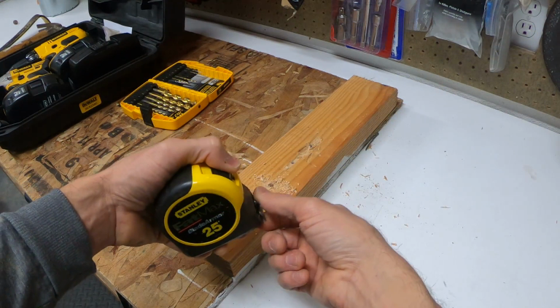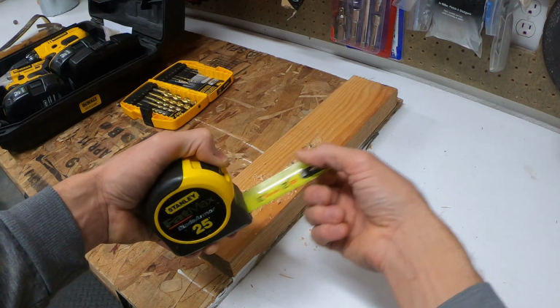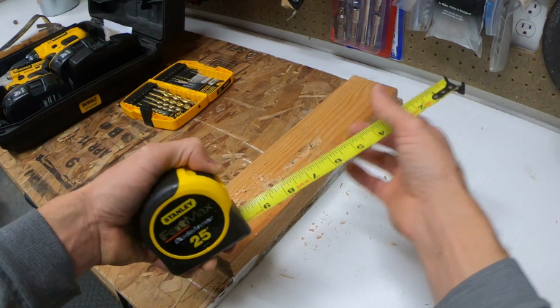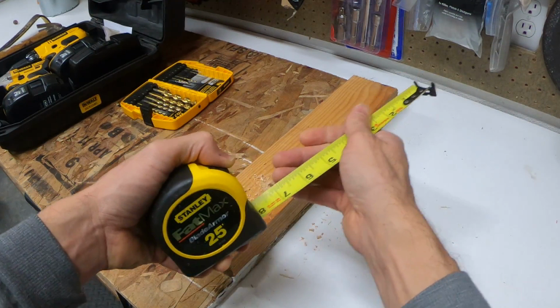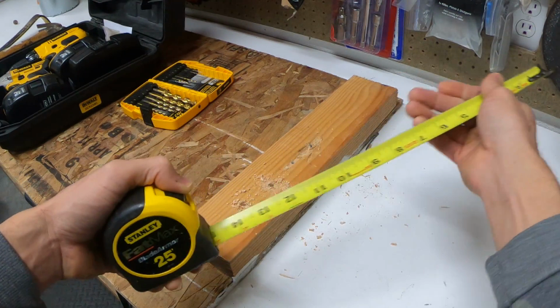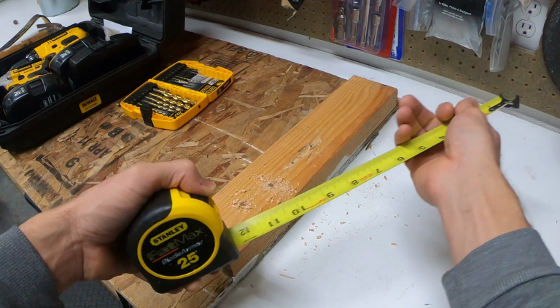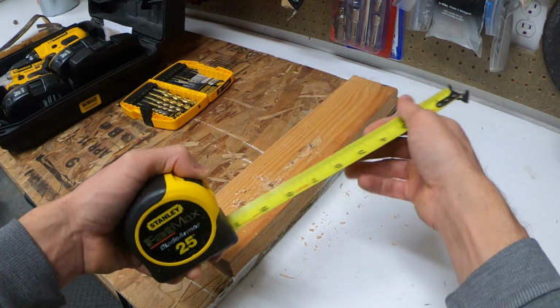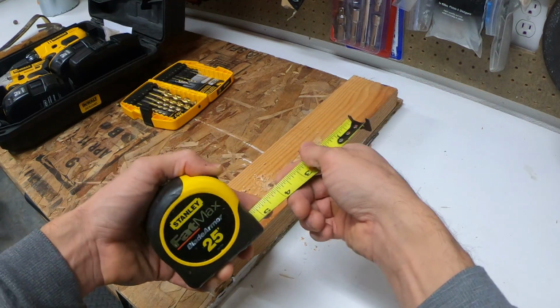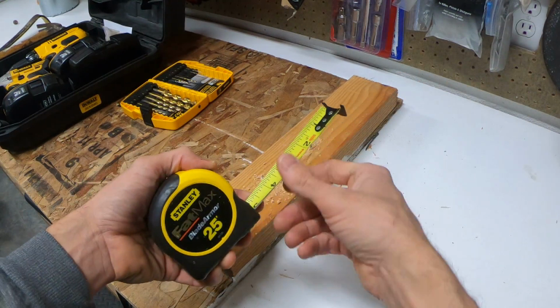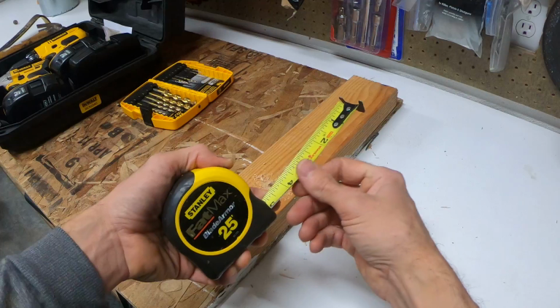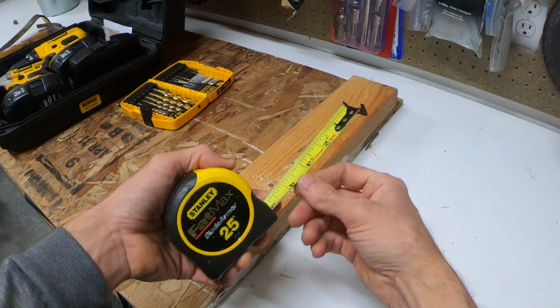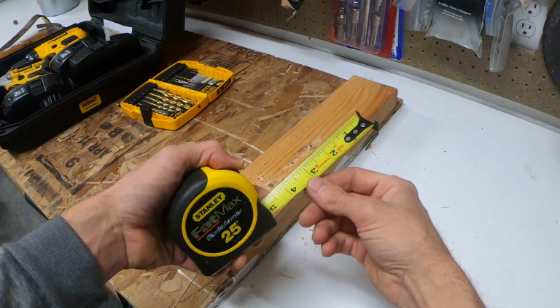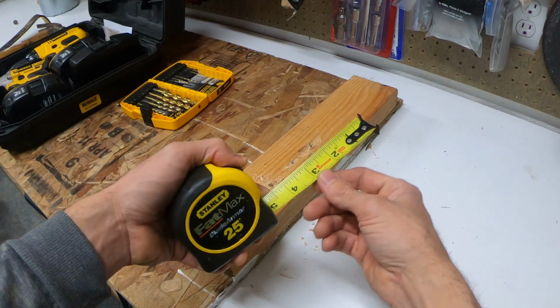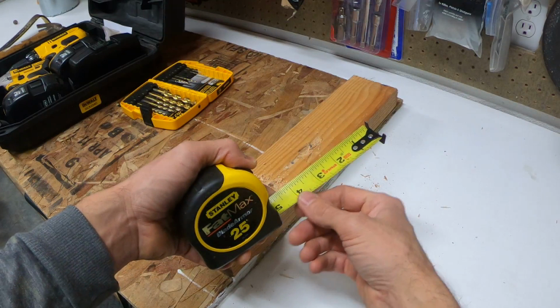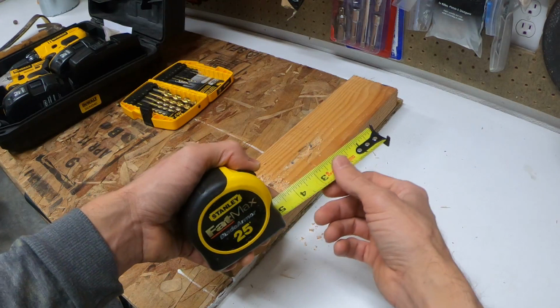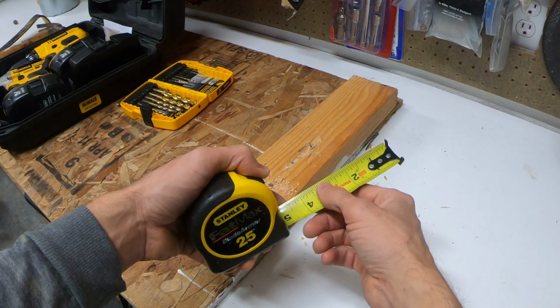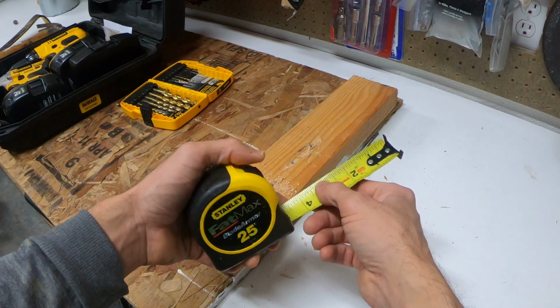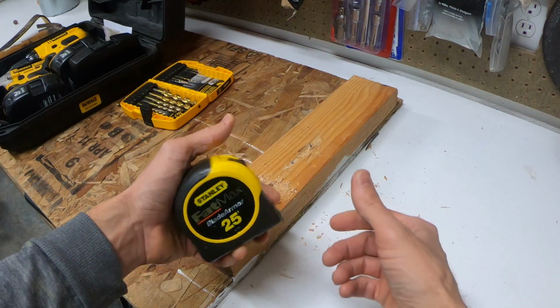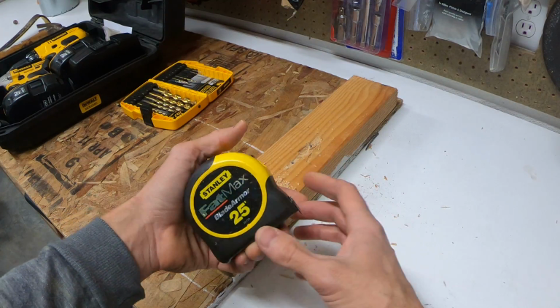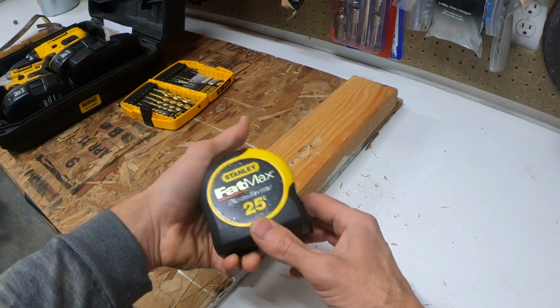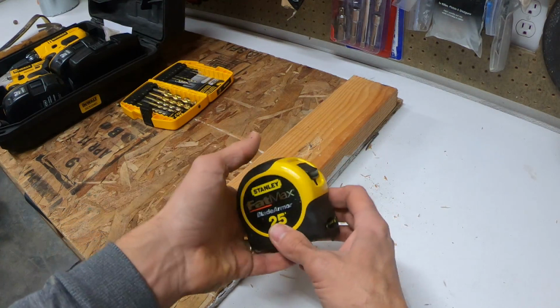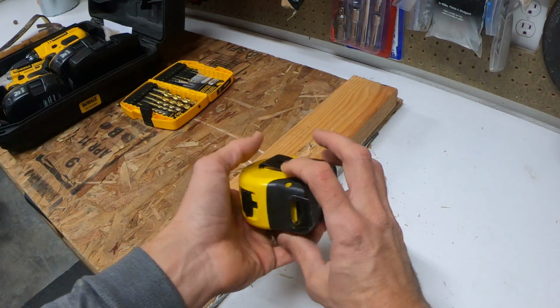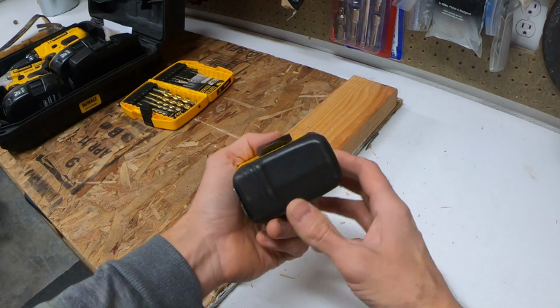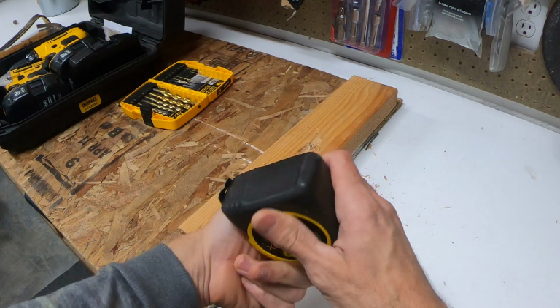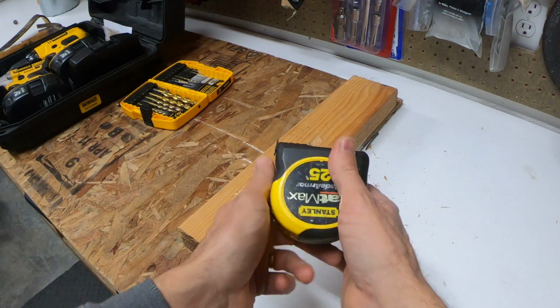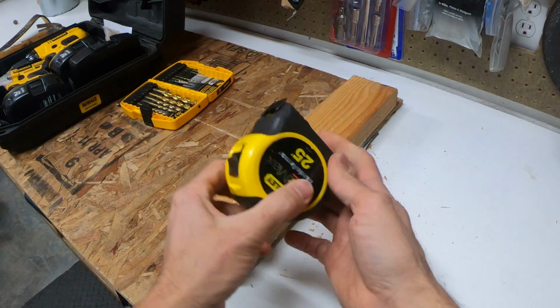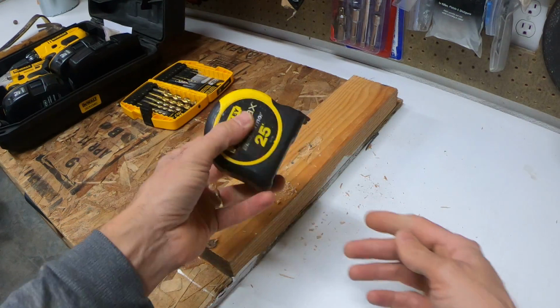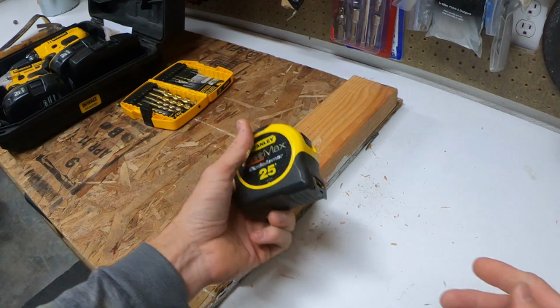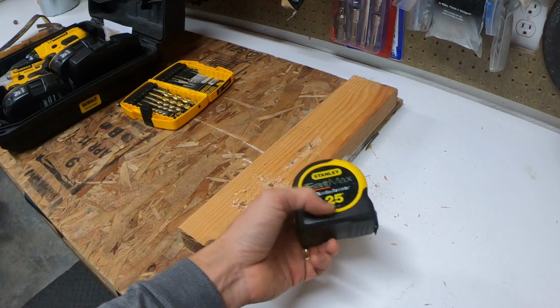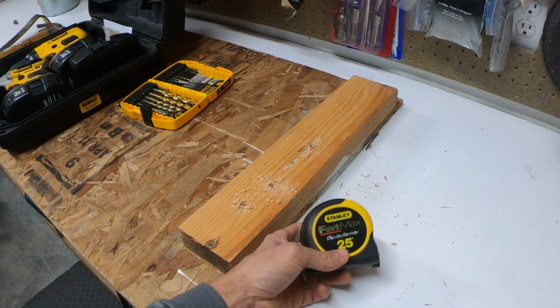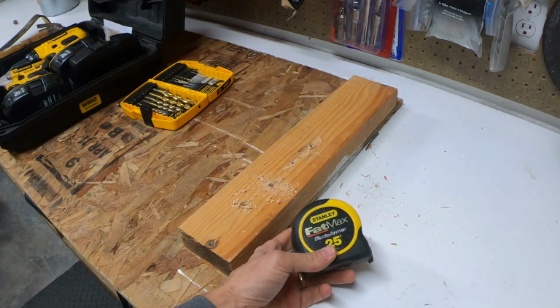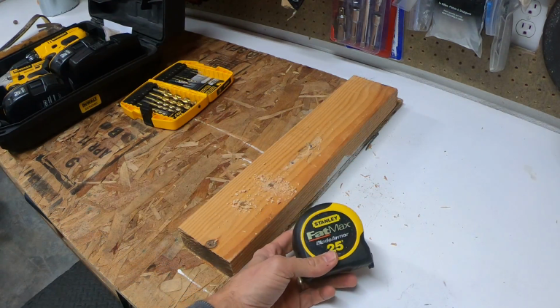Be careful — if you're using your hand, the tape can be sharp enough to cut you. But that's basically how to use a tape measure.